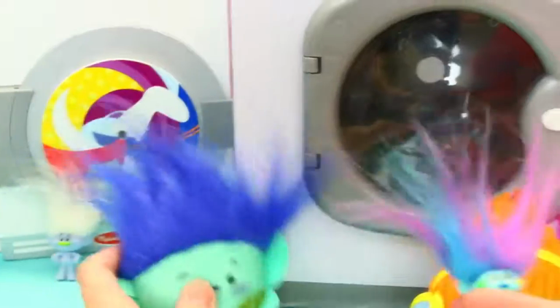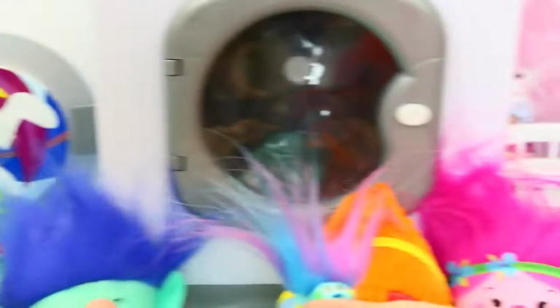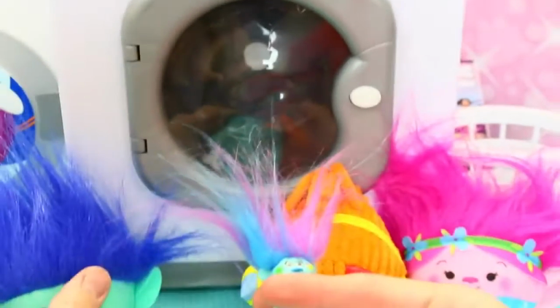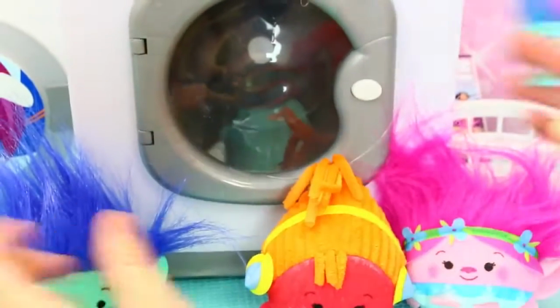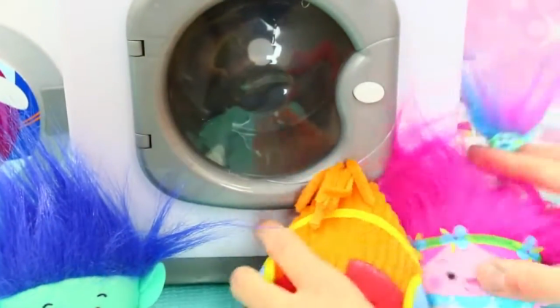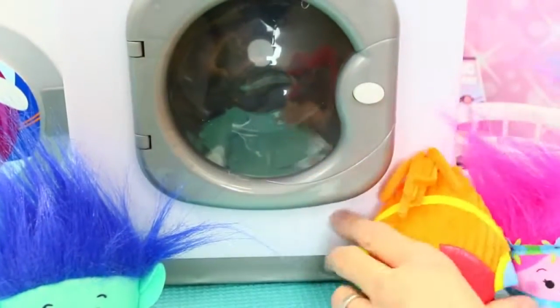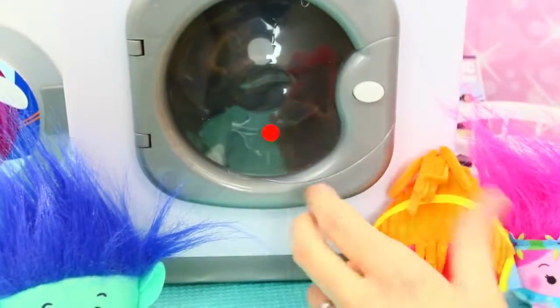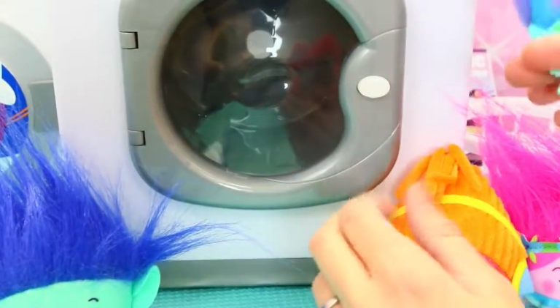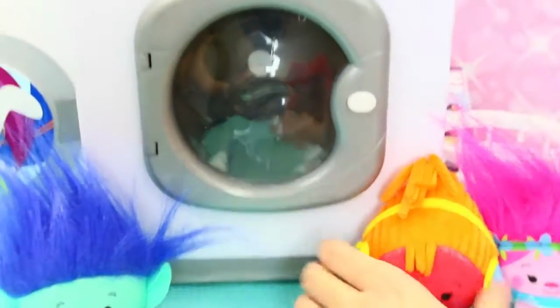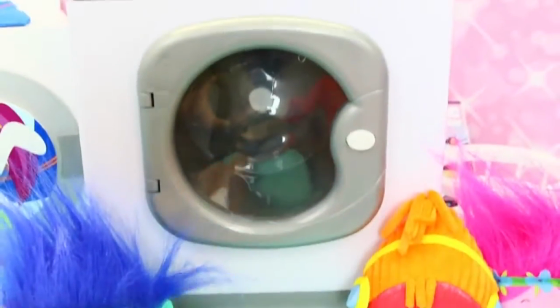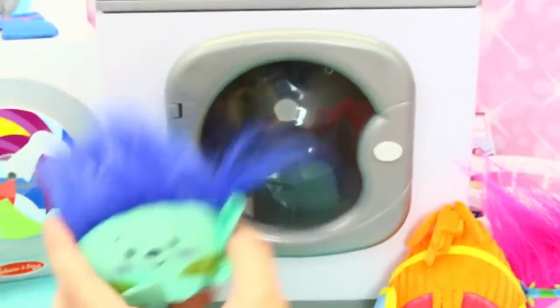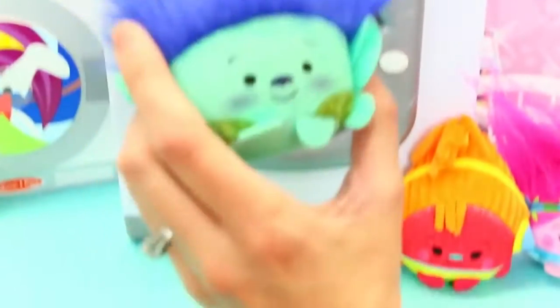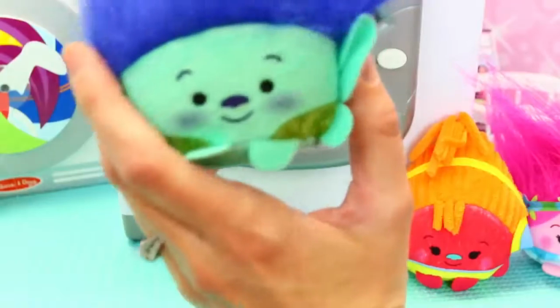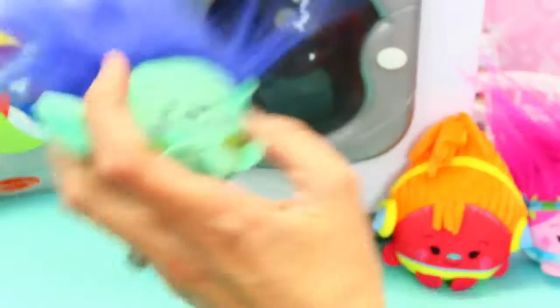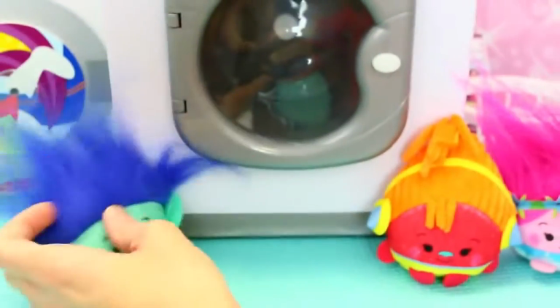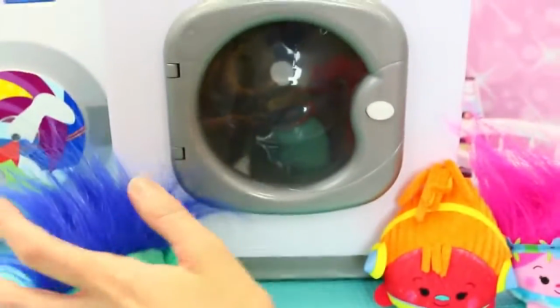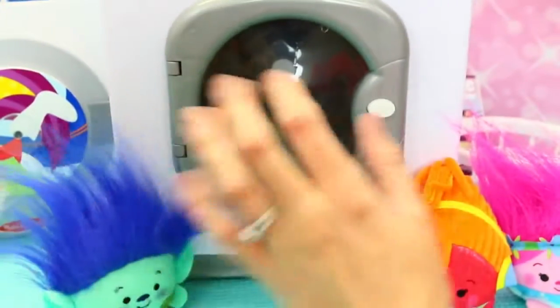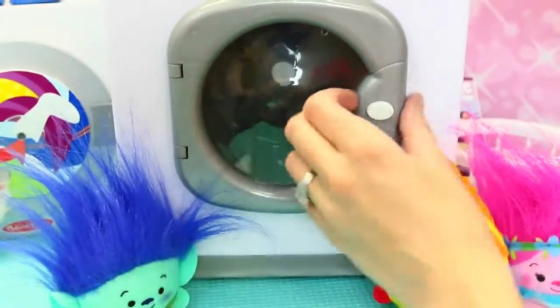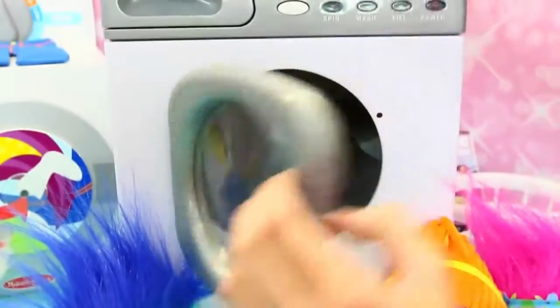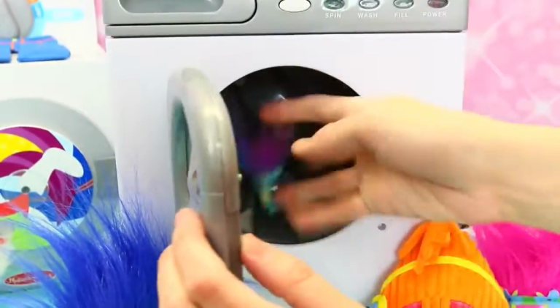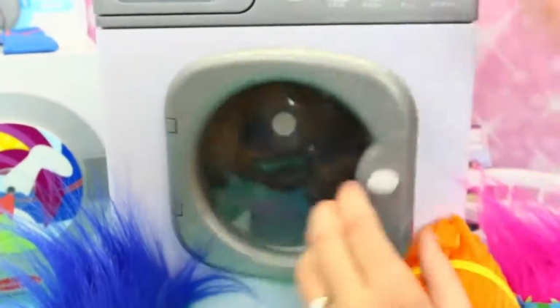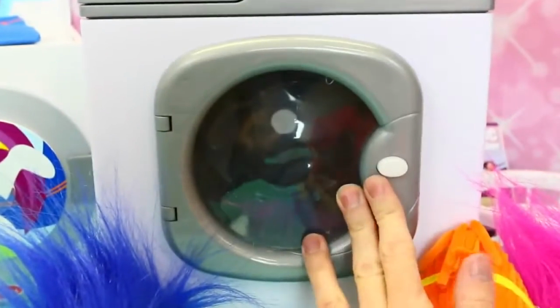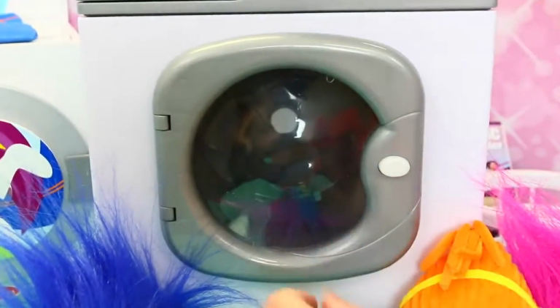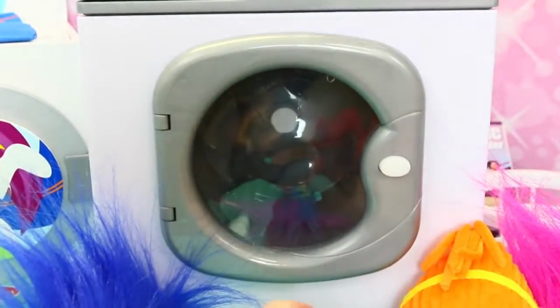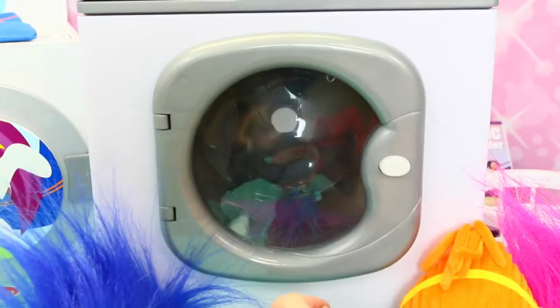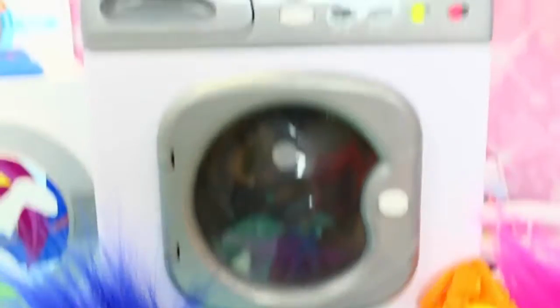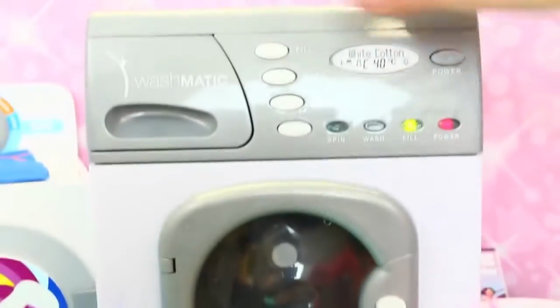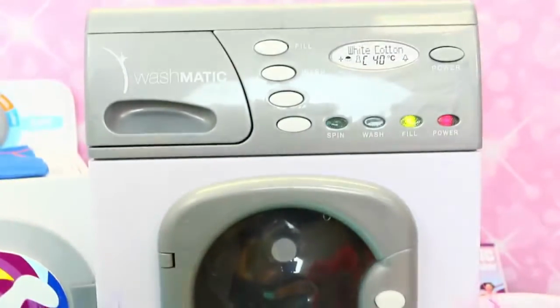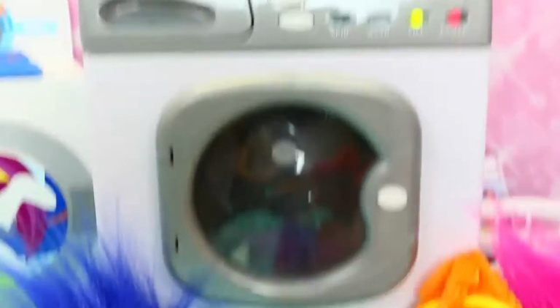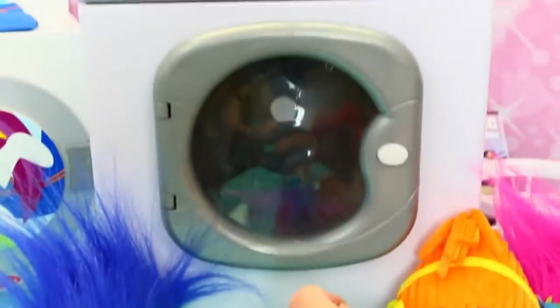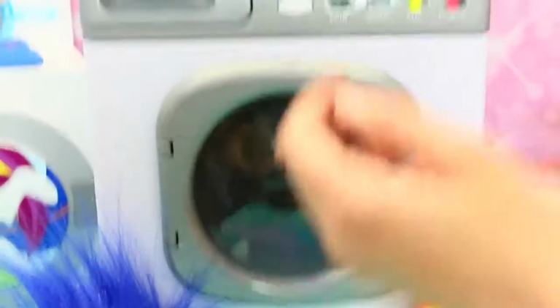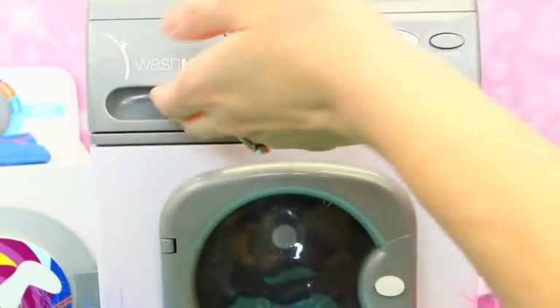Should we try Harper? Oh yeah, she needs a bath because she's covered in paint. Yes. These are cool. These are, like, the cutest little Trolls toys ever. I know, I love them. So, let's get her. She's covered in paint. Hopefully it cleans her up a little bit. So, let's fill it up.